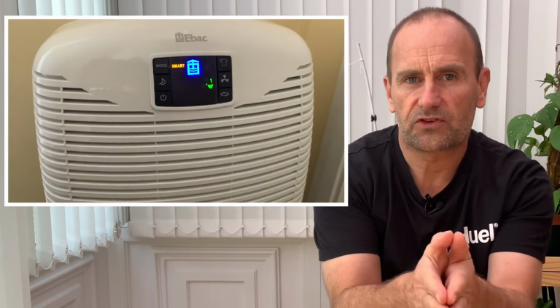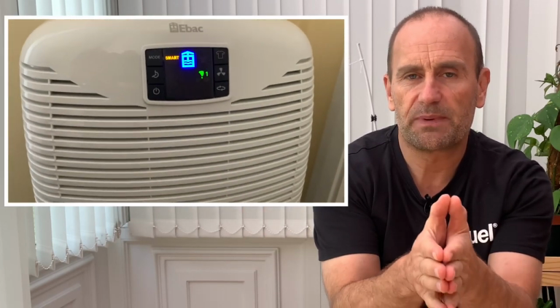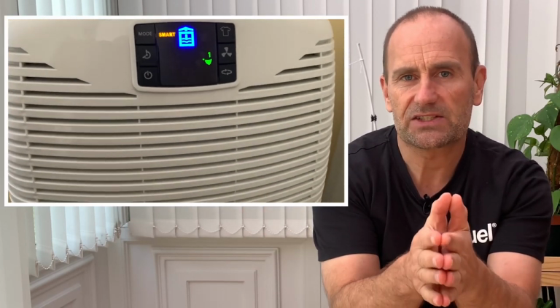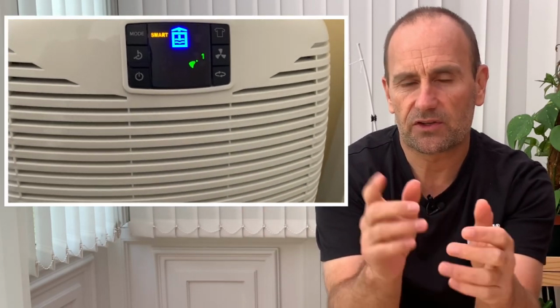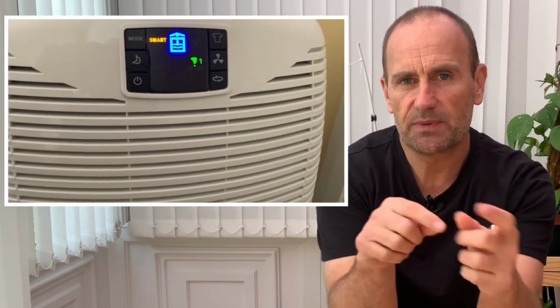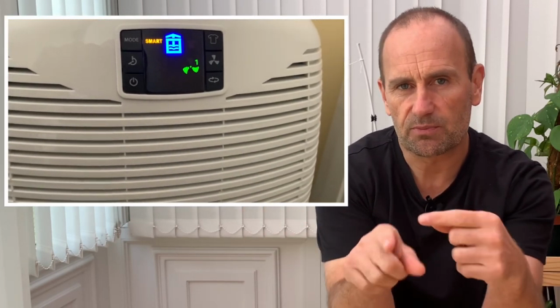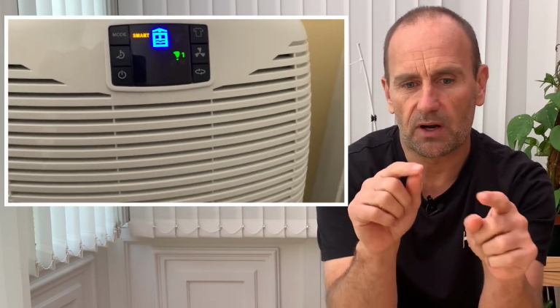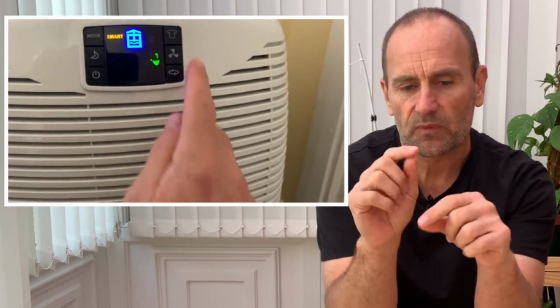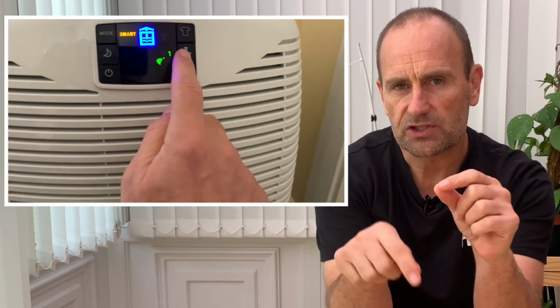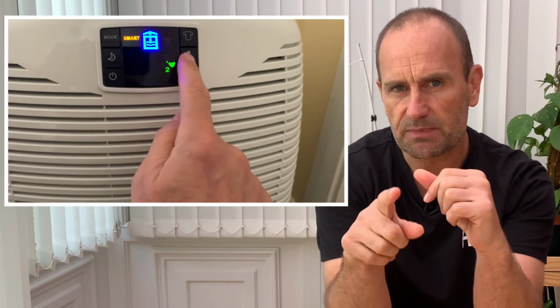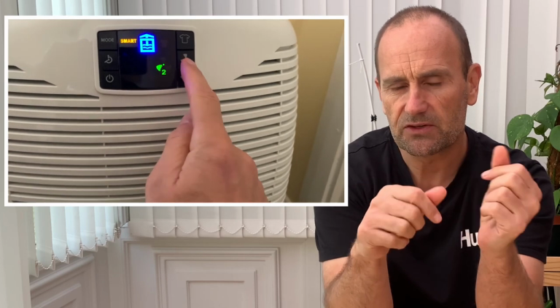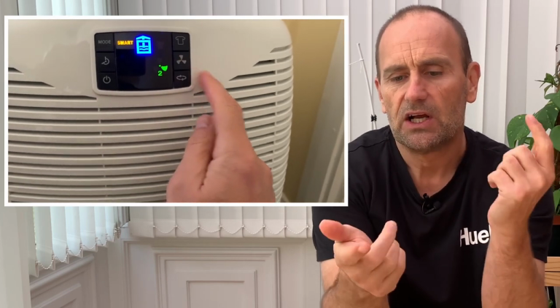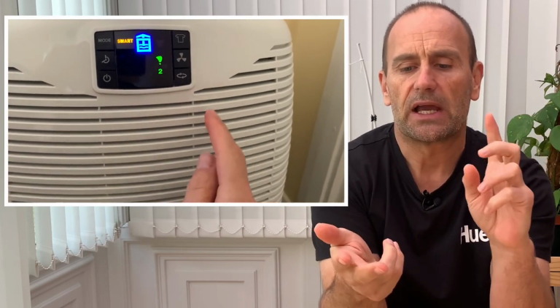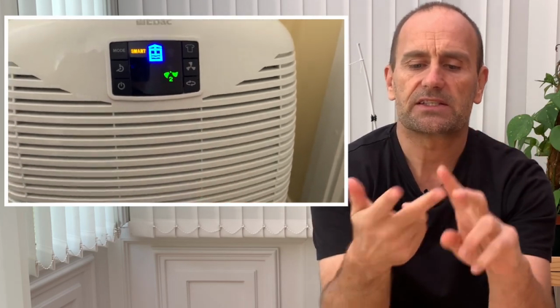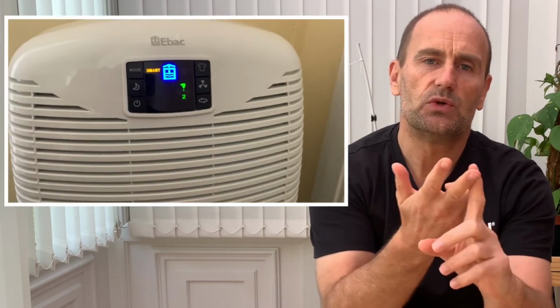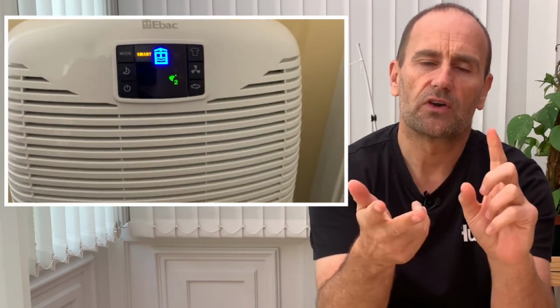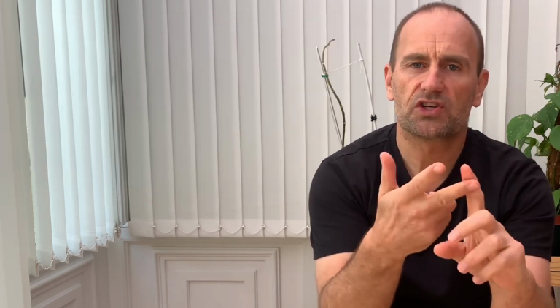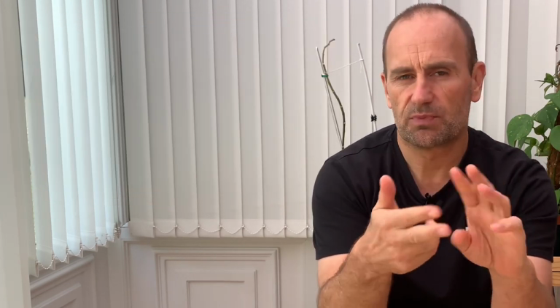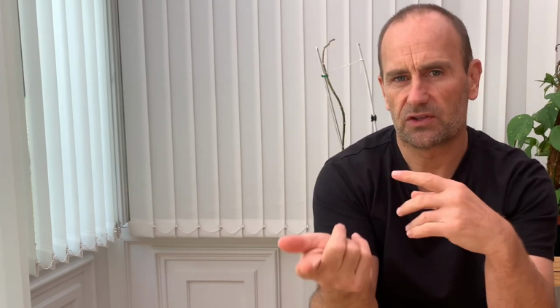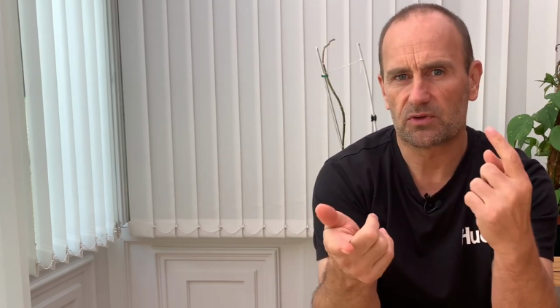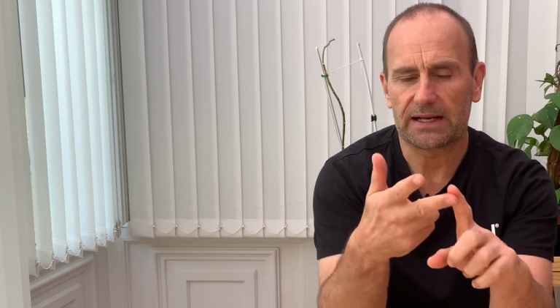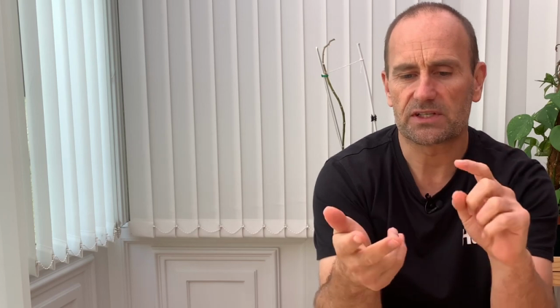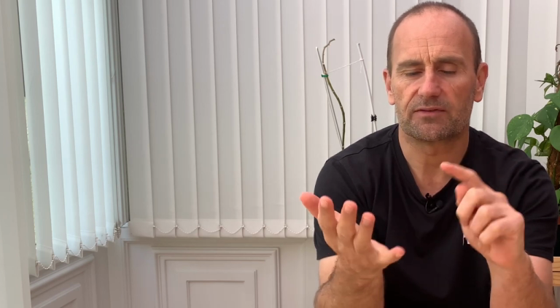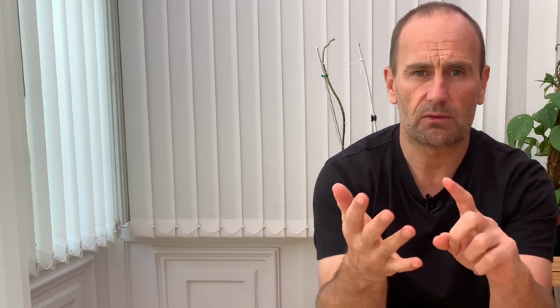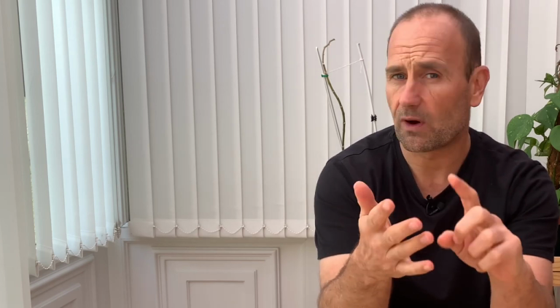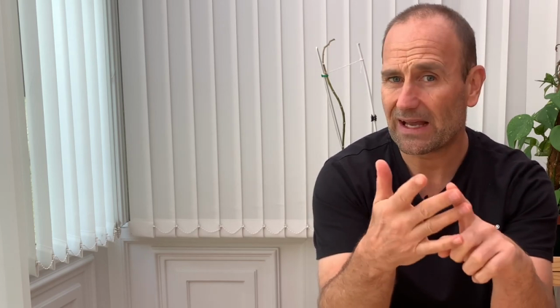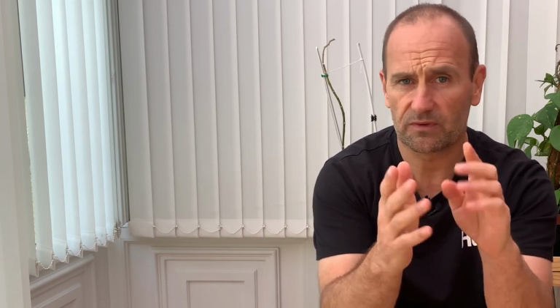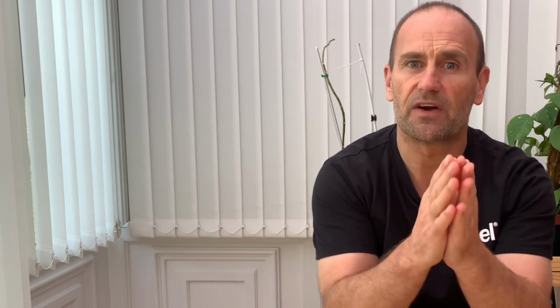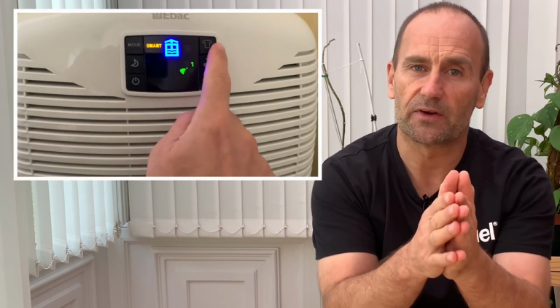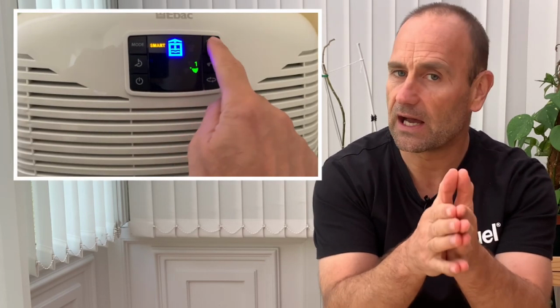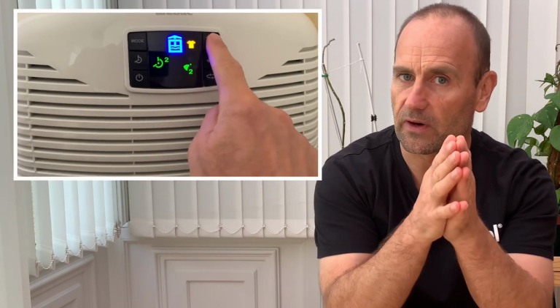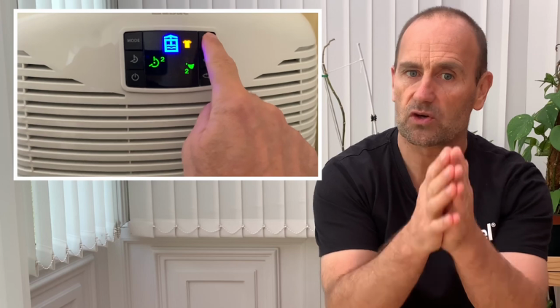It's a very nice unit. It has two speeds — when you push the button you can change the speeds manually. You can set it to dry your washing, which puts it on double speed, and you can set that for two hours, four hours, or eight hours. We found it very, very good at drying our washing.